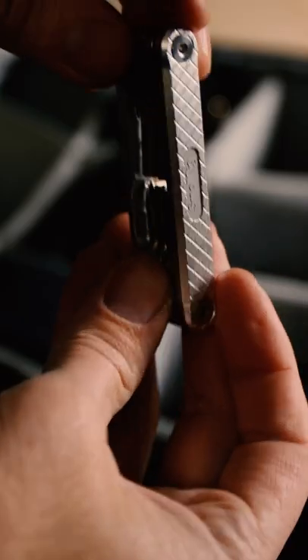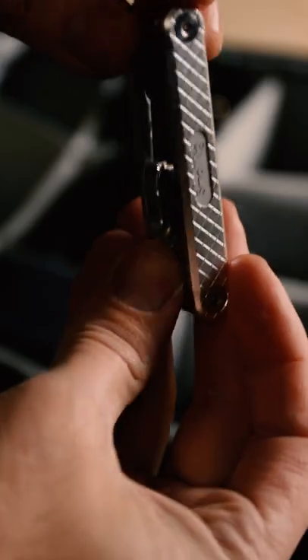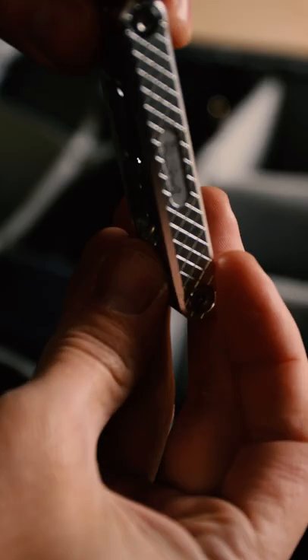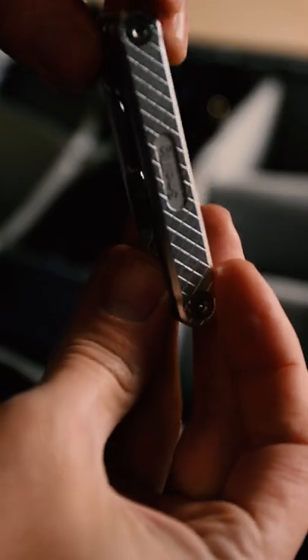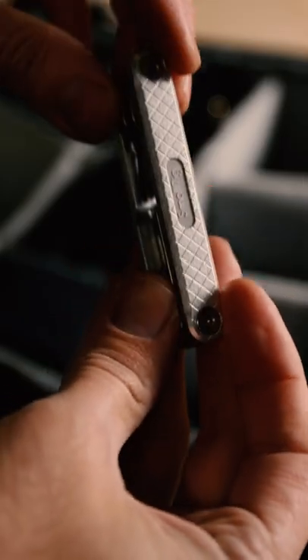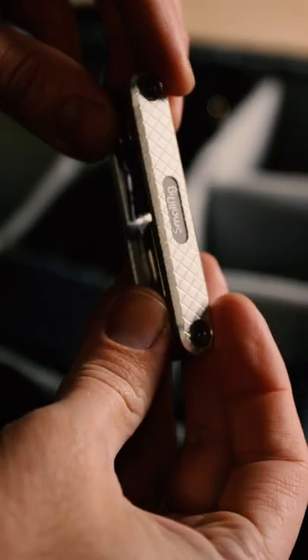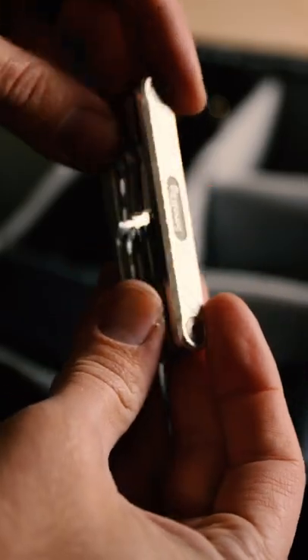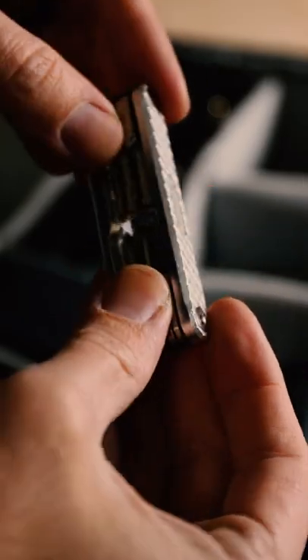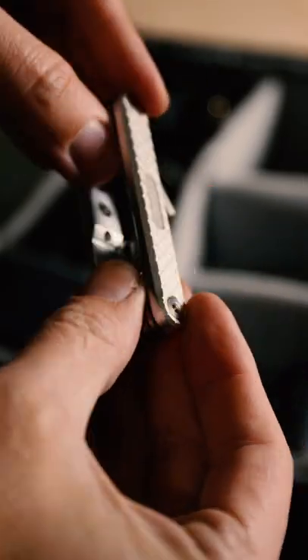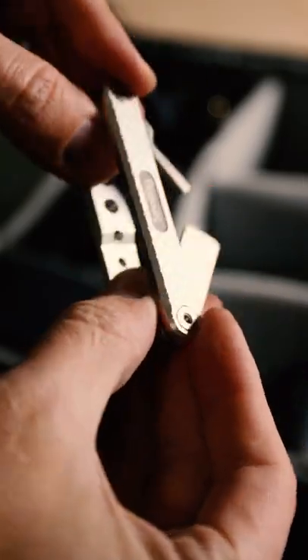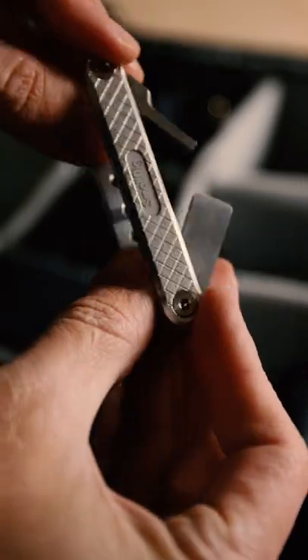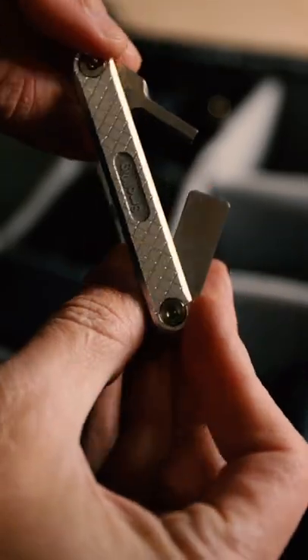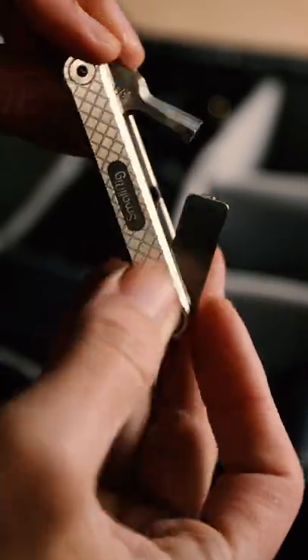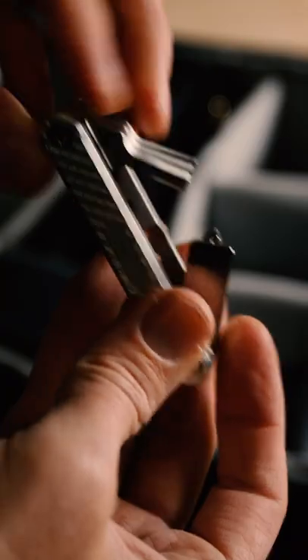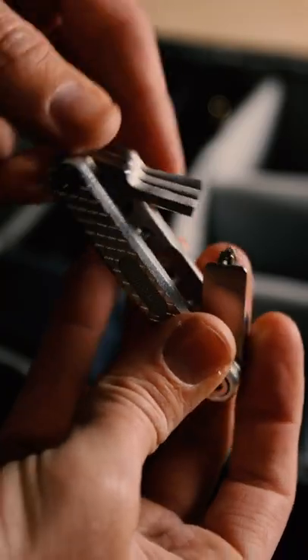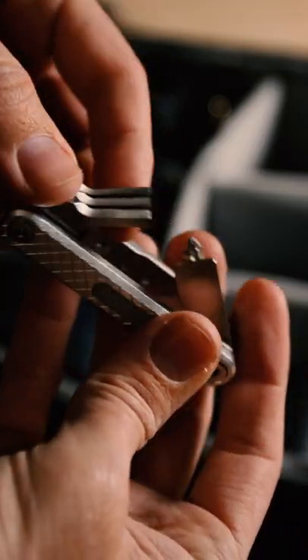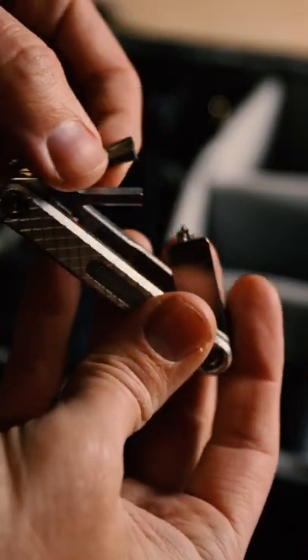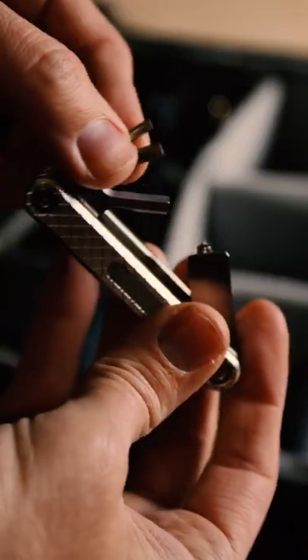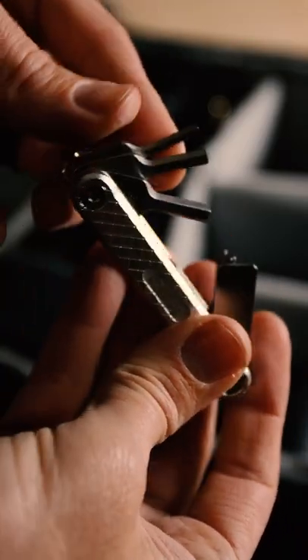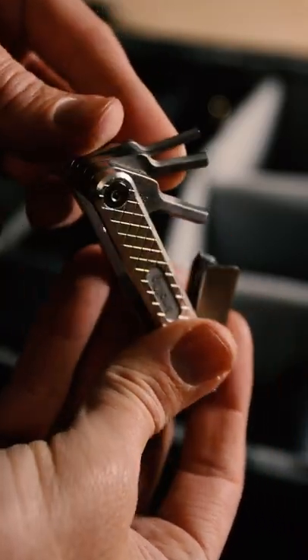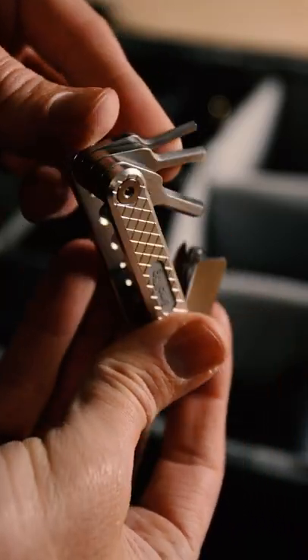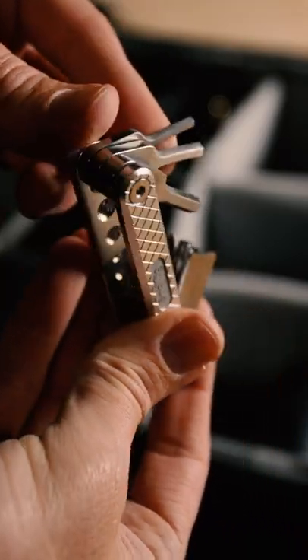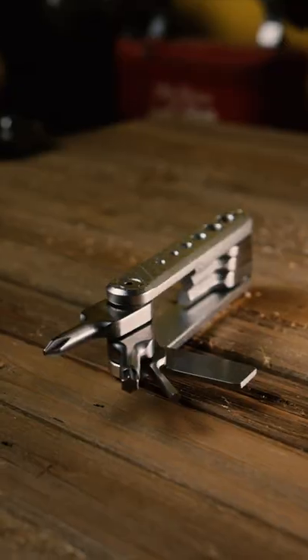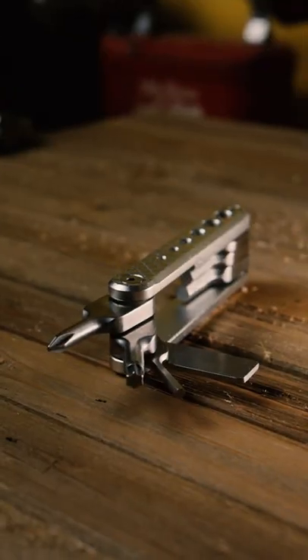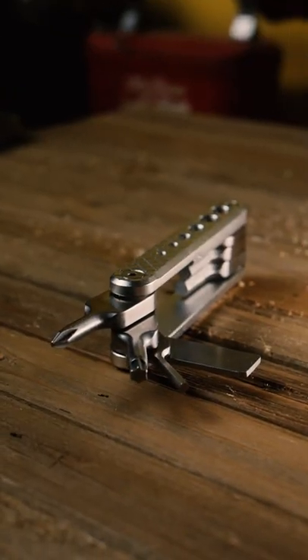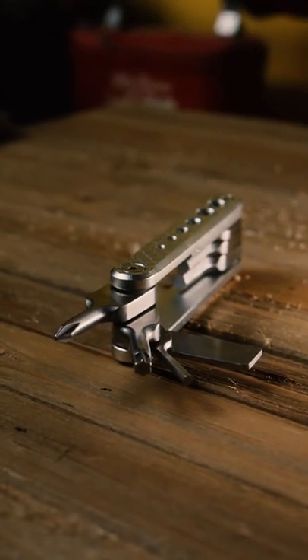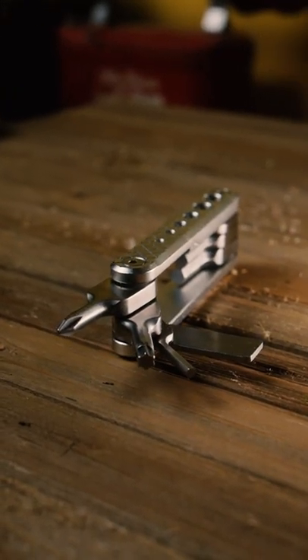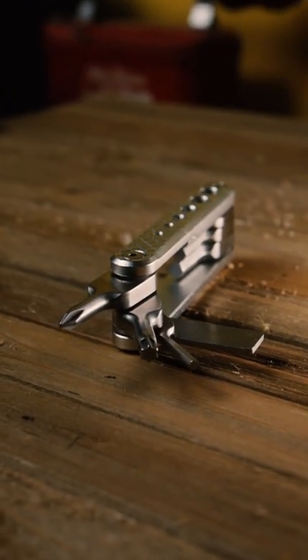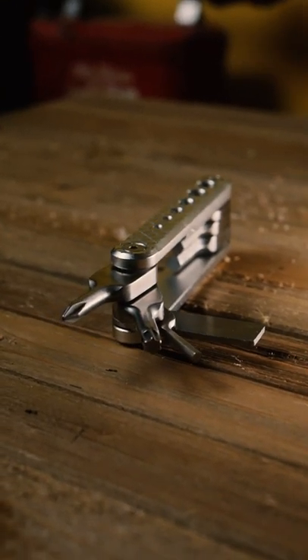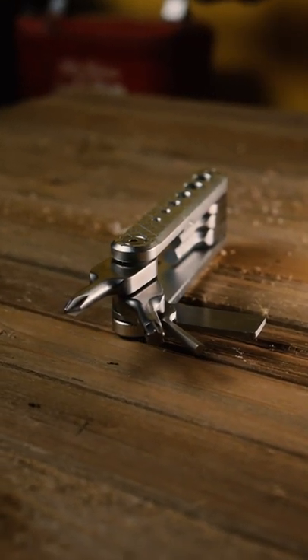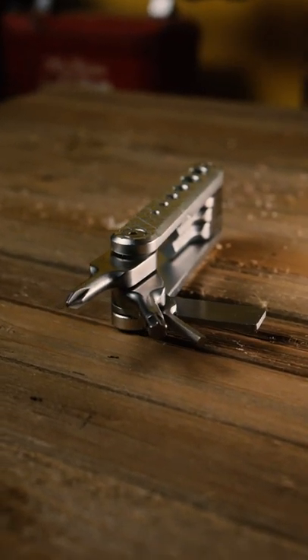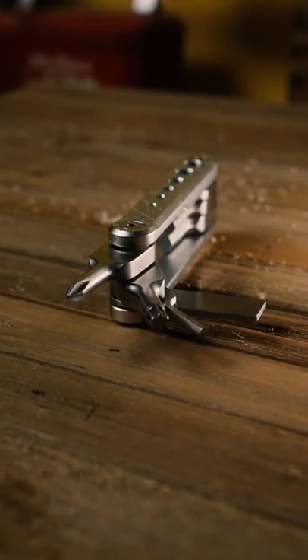Maybe I'm late to the party and this is a common asset in most creators' bags, but this may be helpful for those that don't know about it. Coming in around $20, this is an absolute steal.